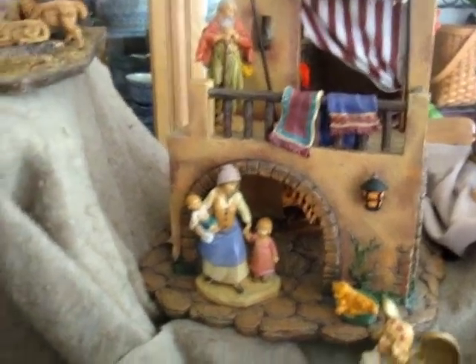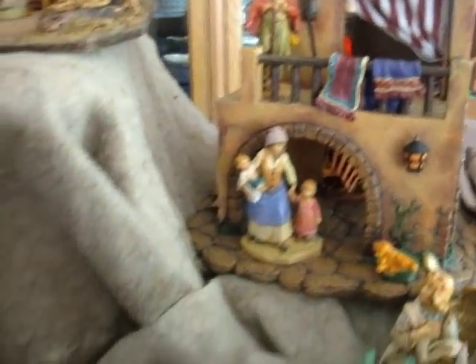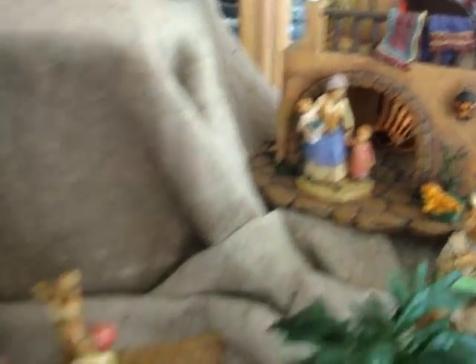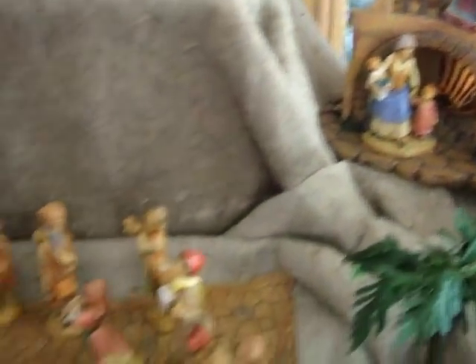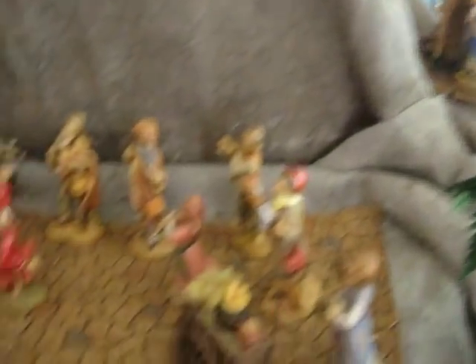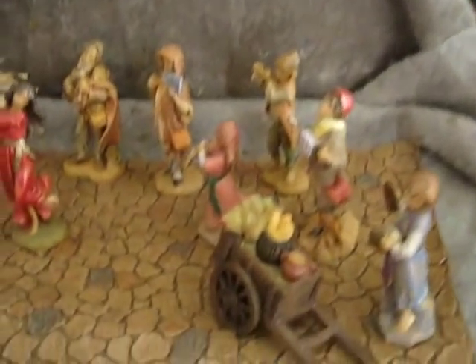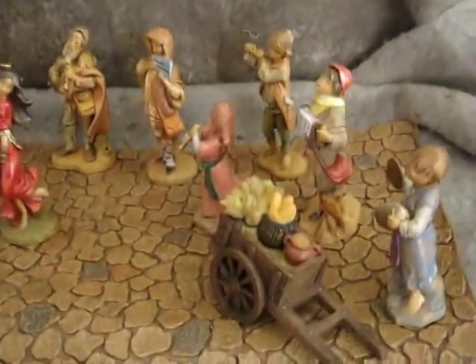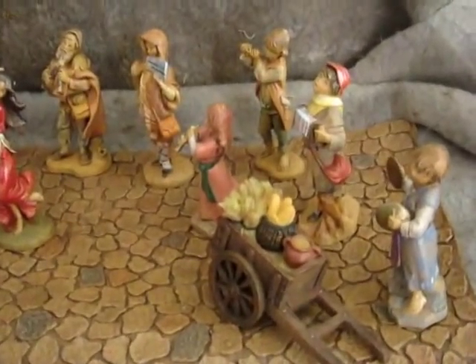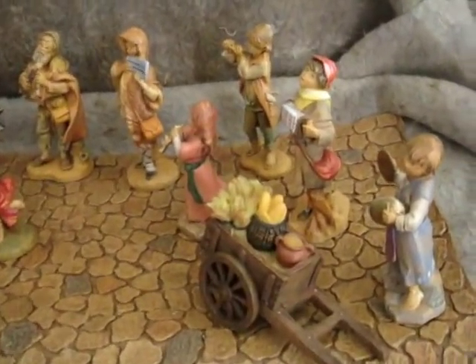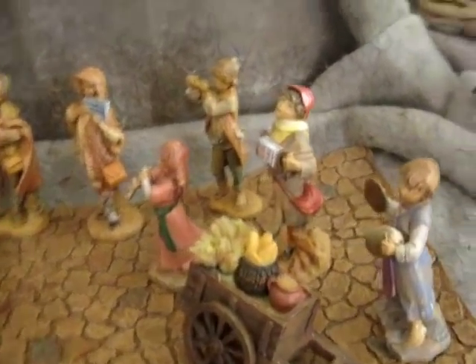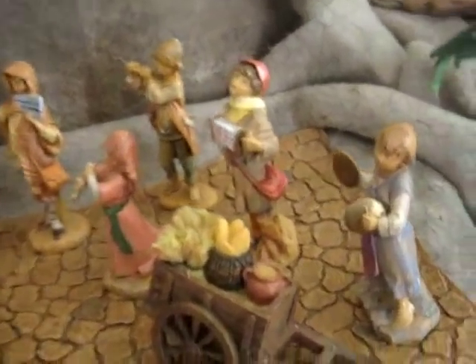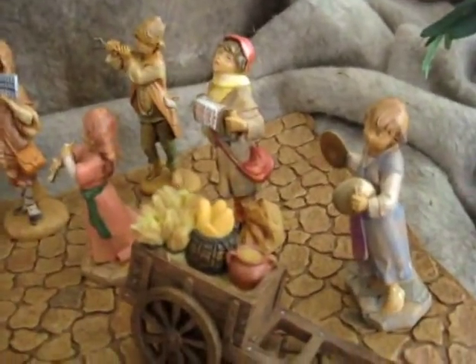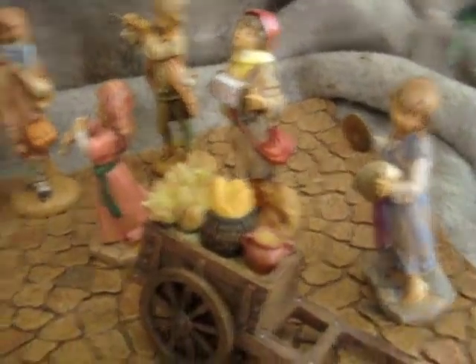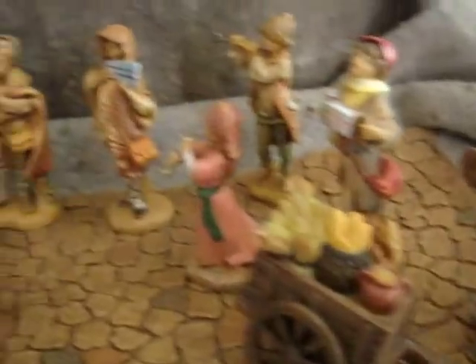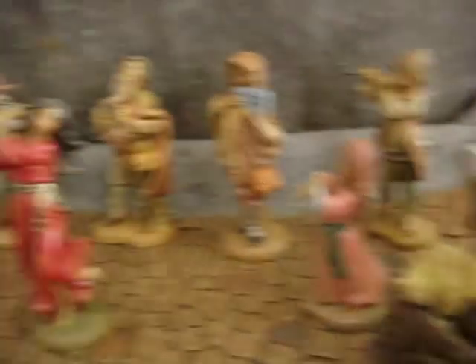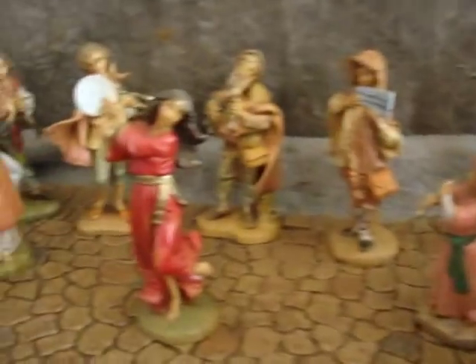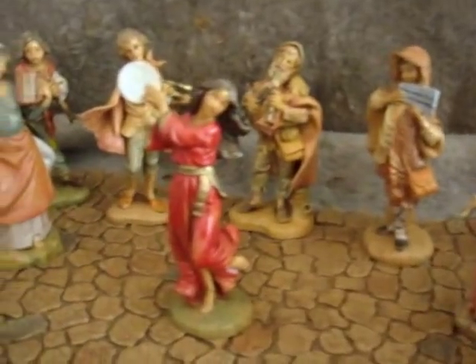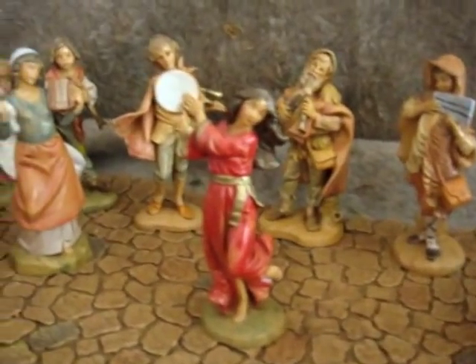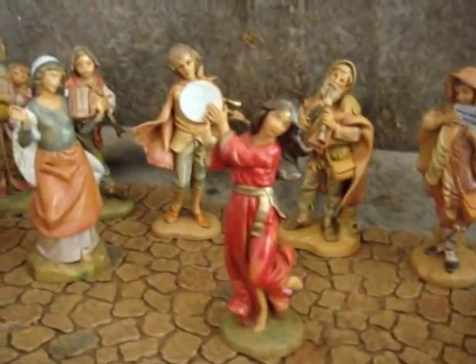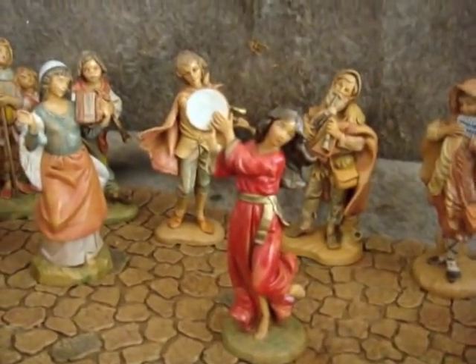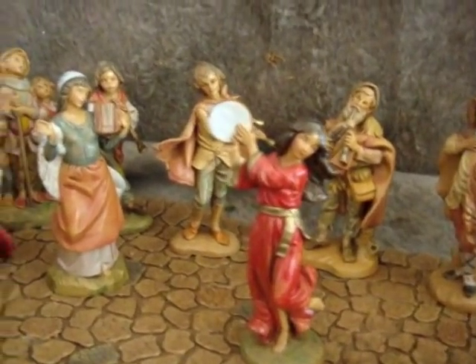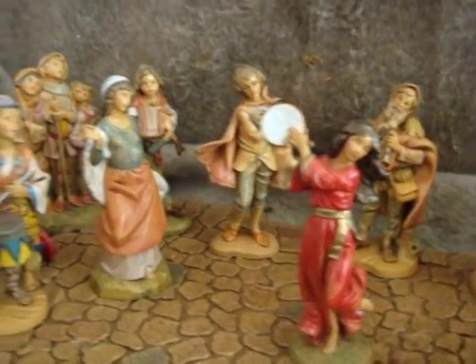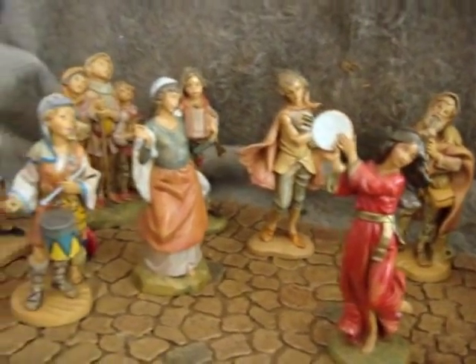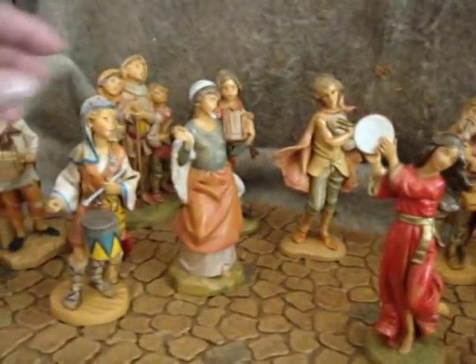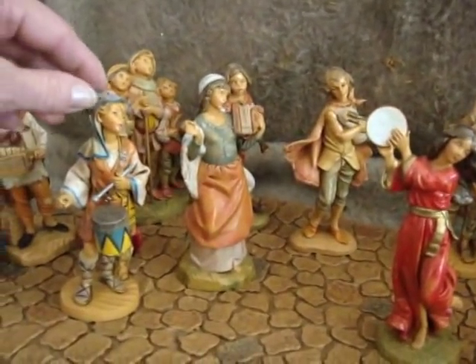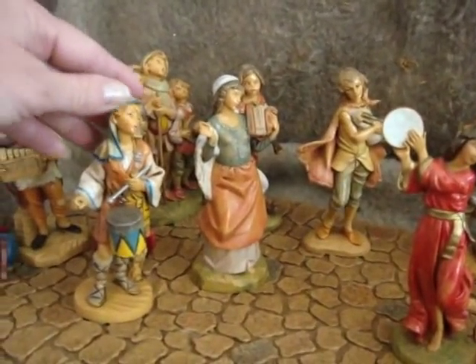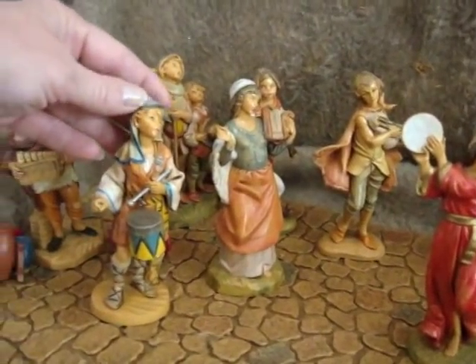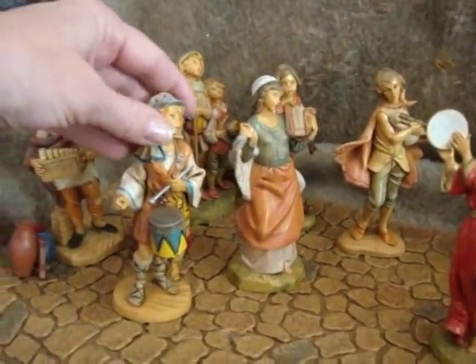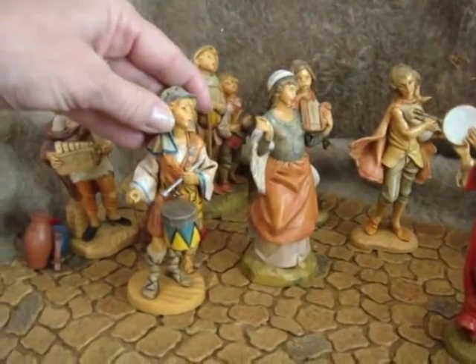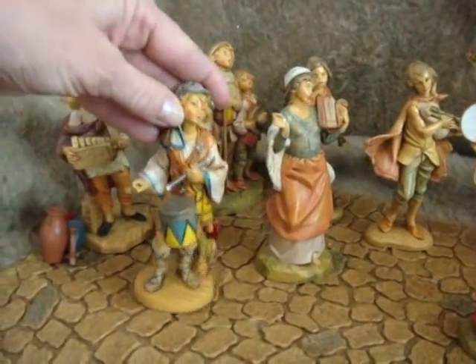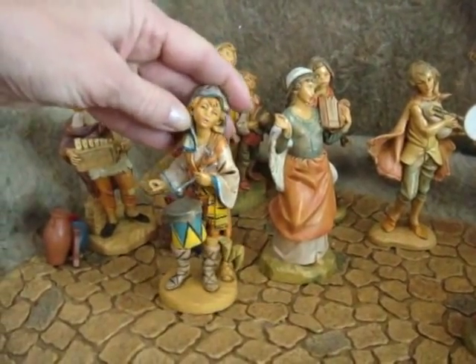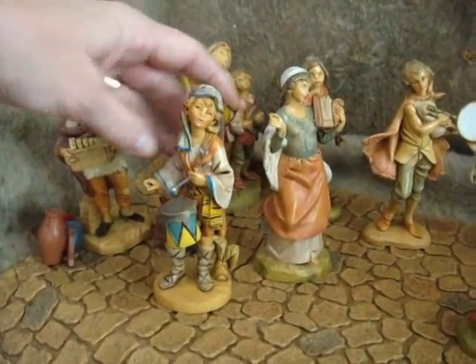This area here has all of the musicians of the town. There's Luke and Dinah and Jareth, who would also be known as the drummer boy.